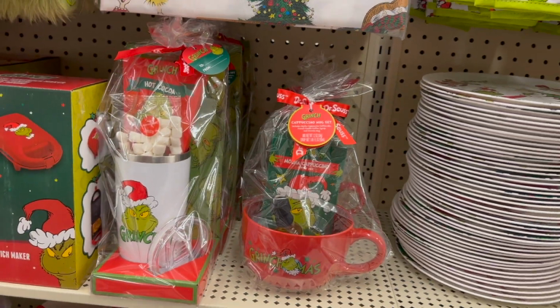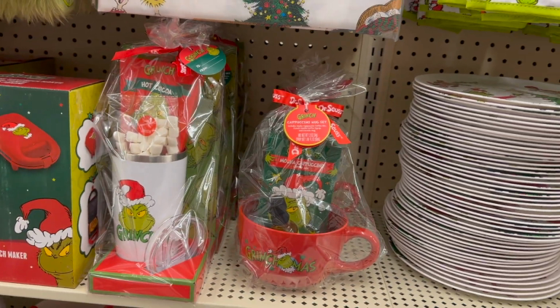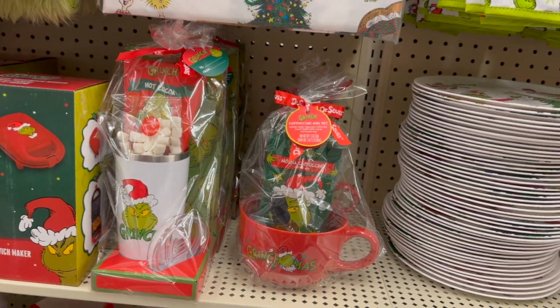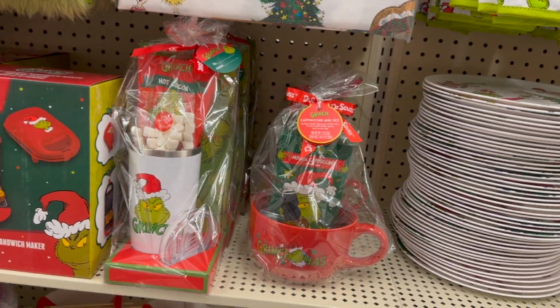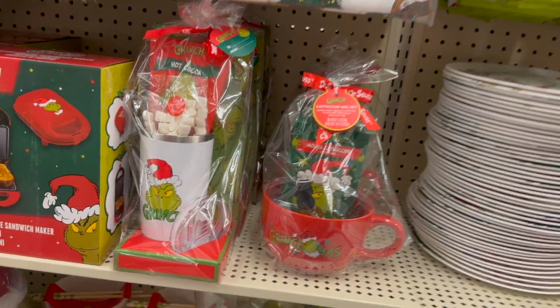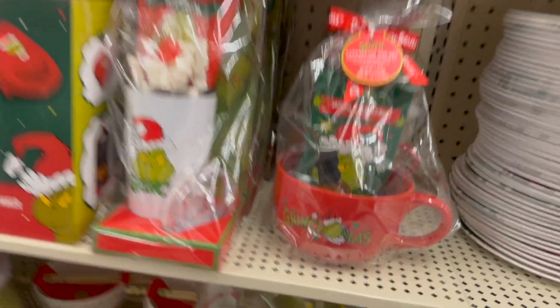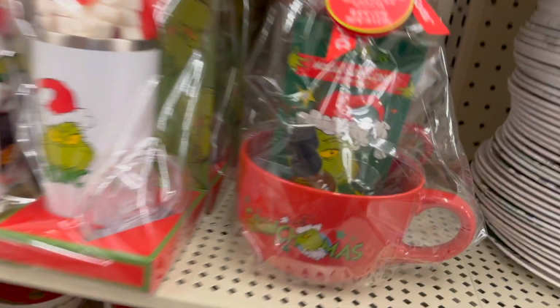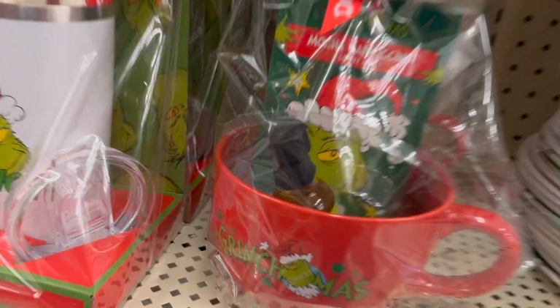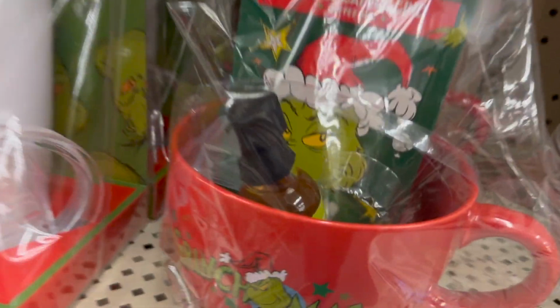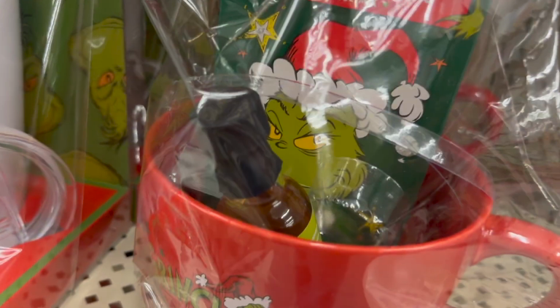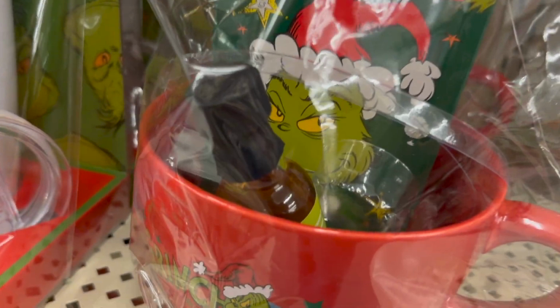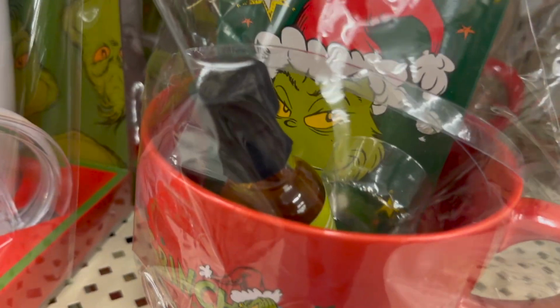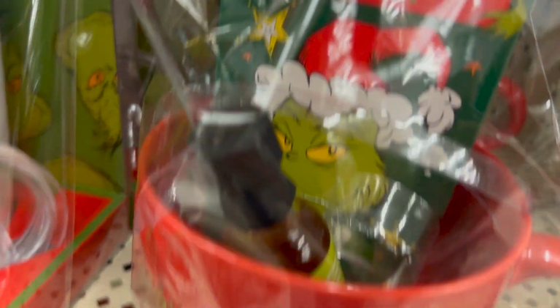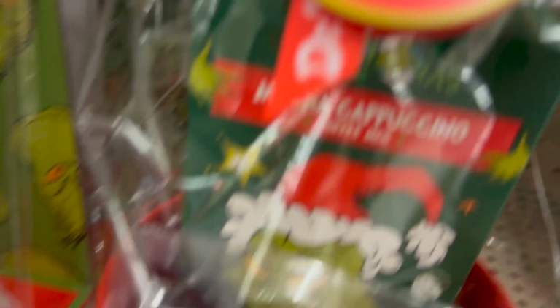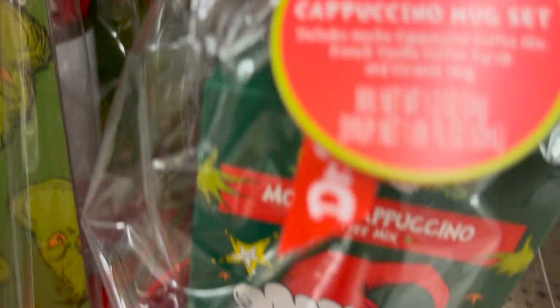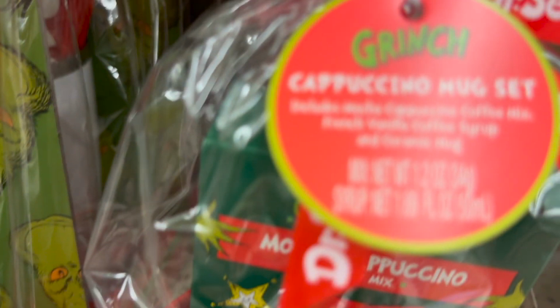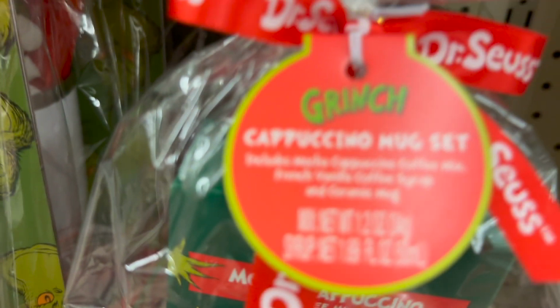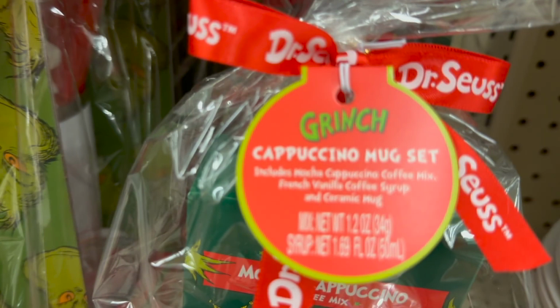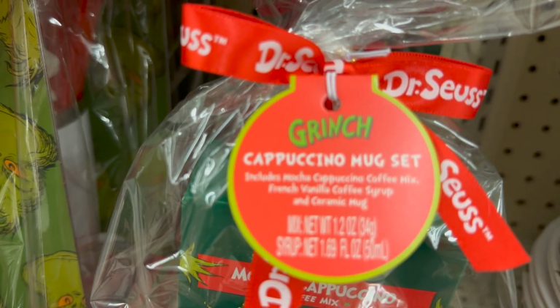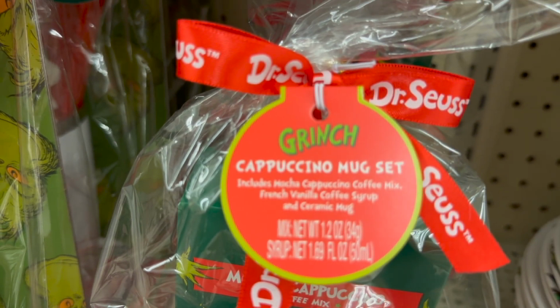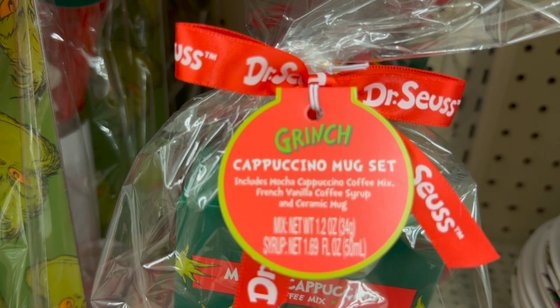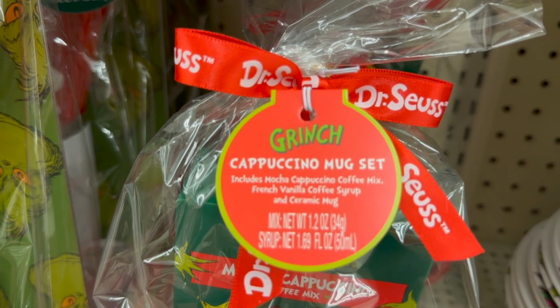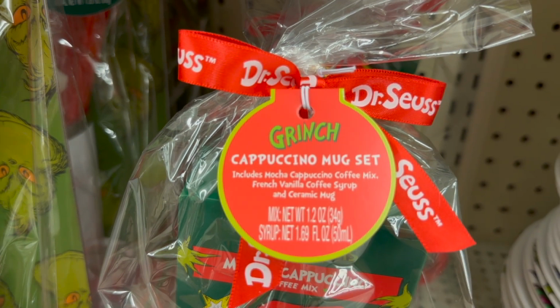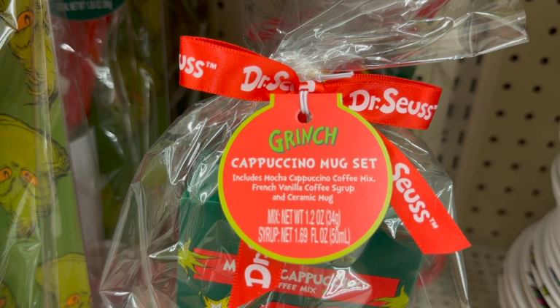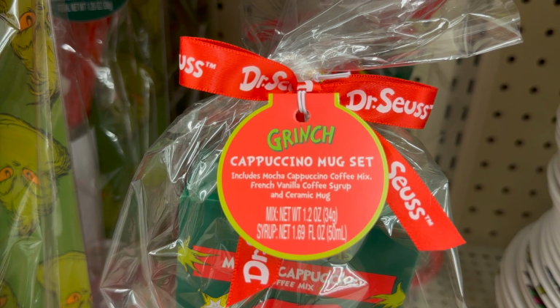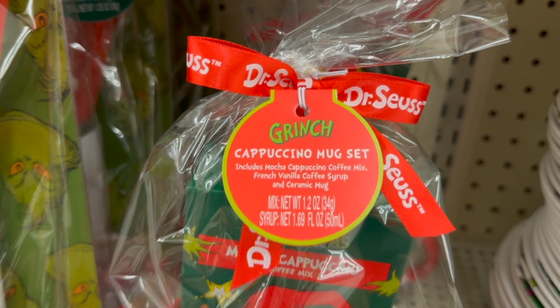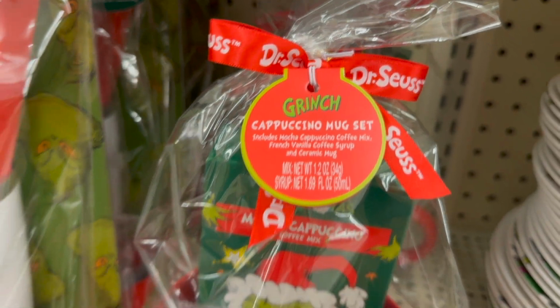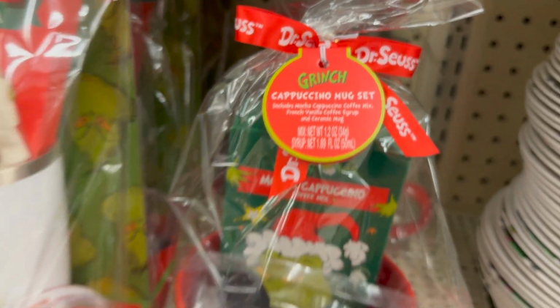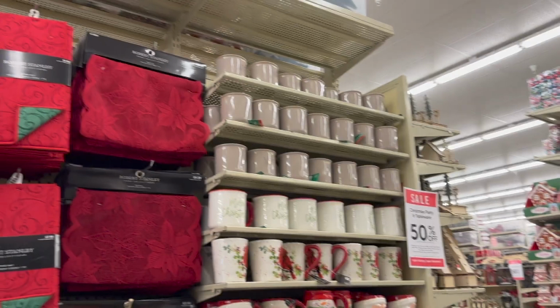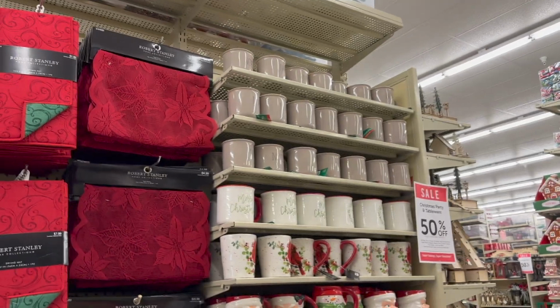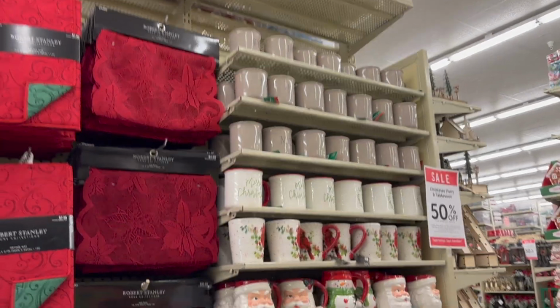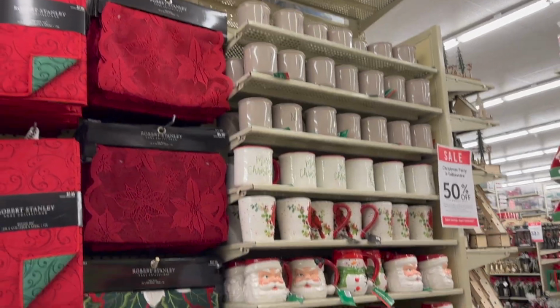Here's a closer look at those gift sets — hot chocolate powder mix. I thought that was a shot at first, but it is vanilla syrup. Vanilla syrup for your coffee.